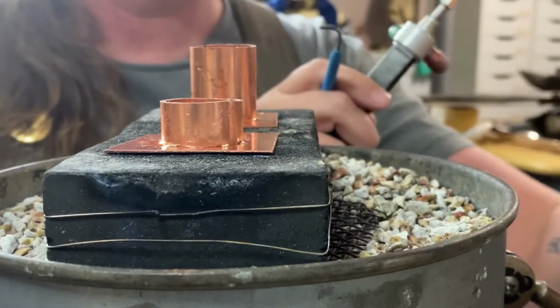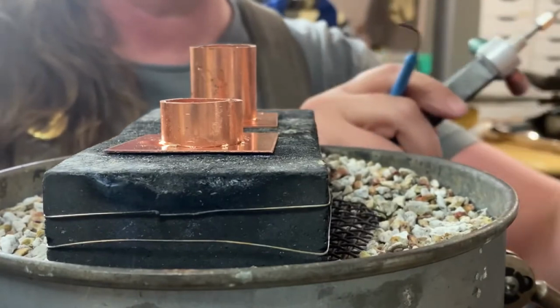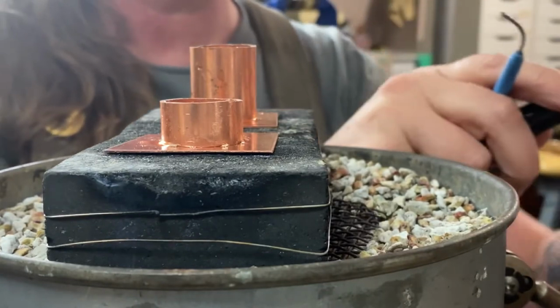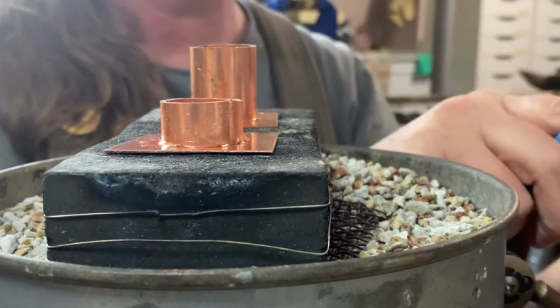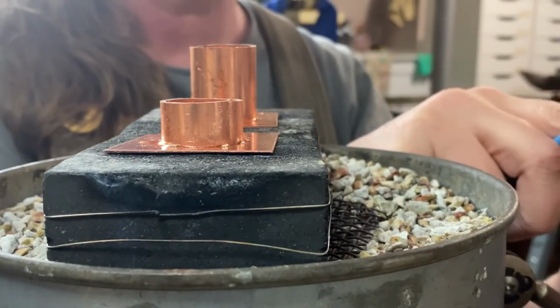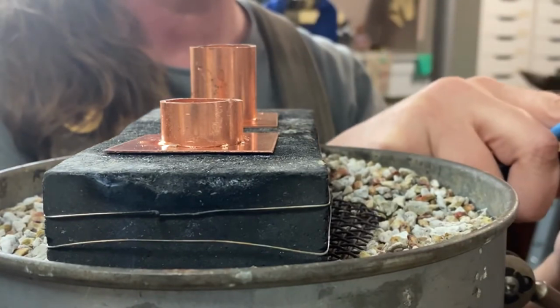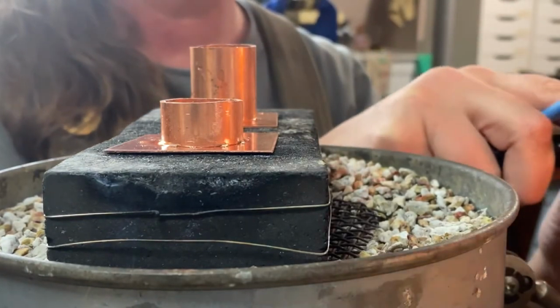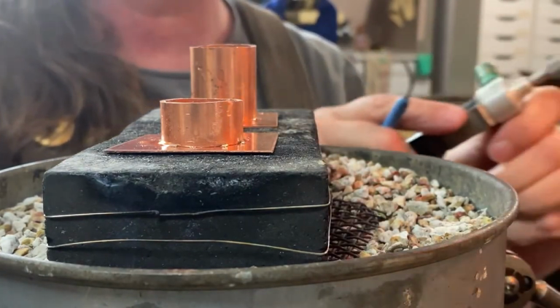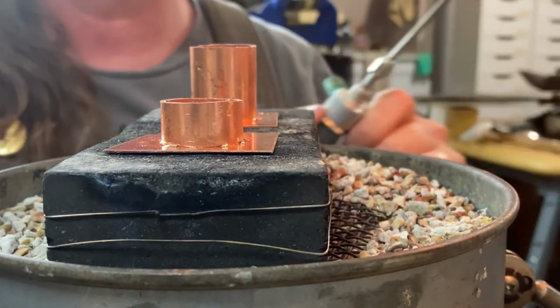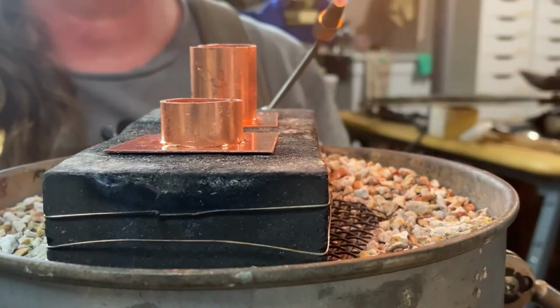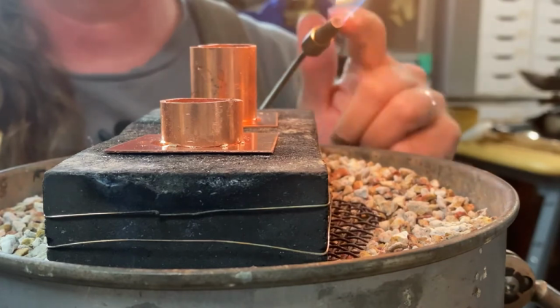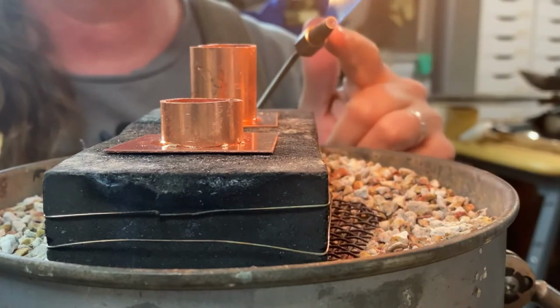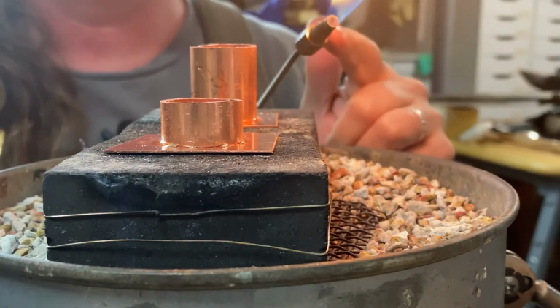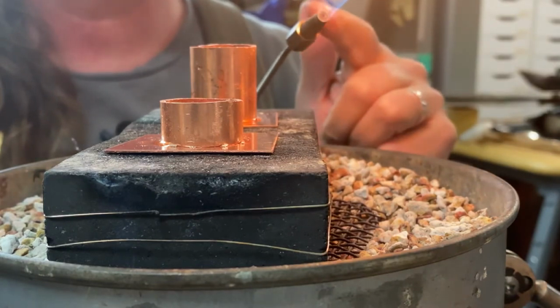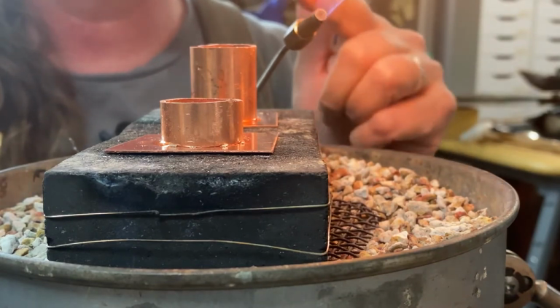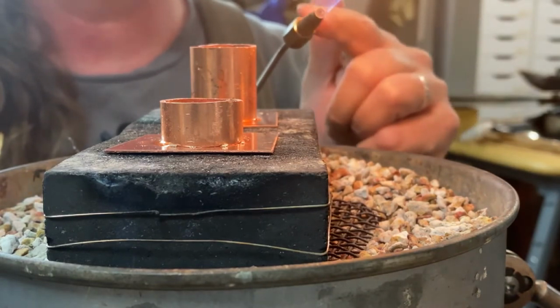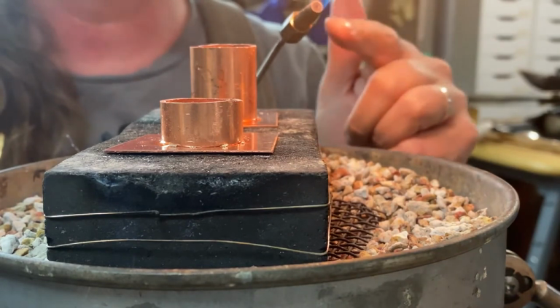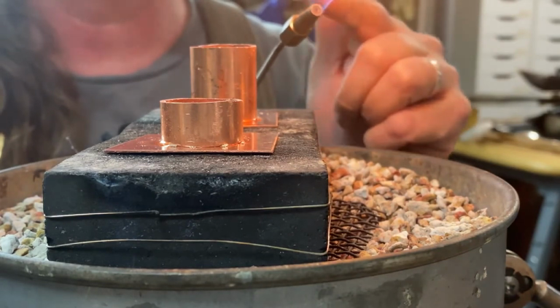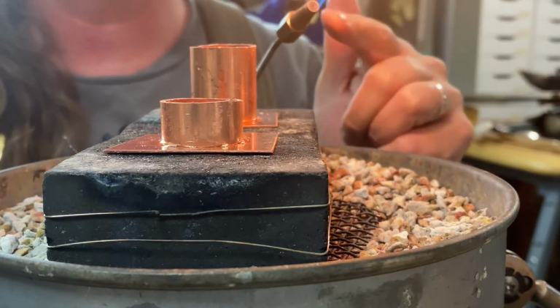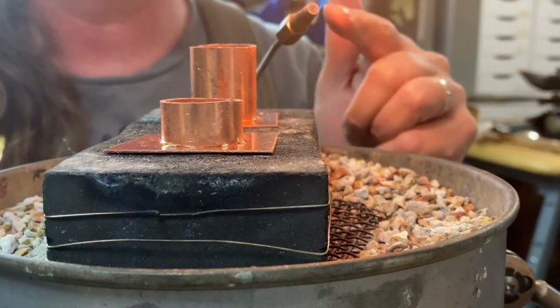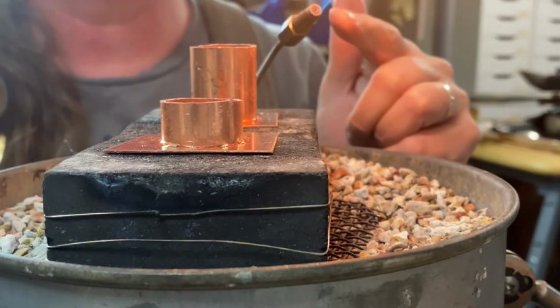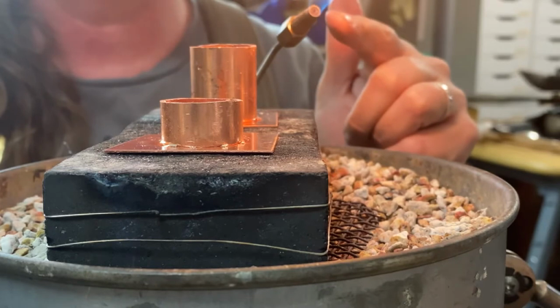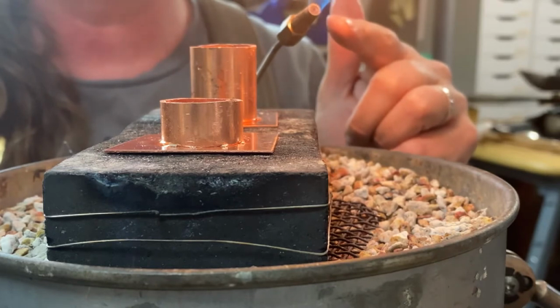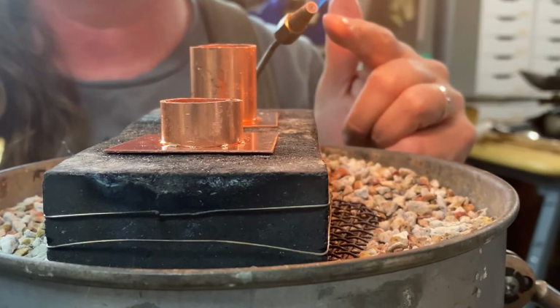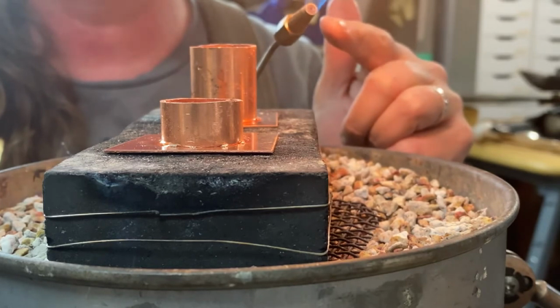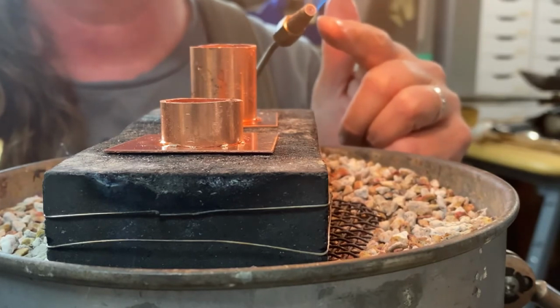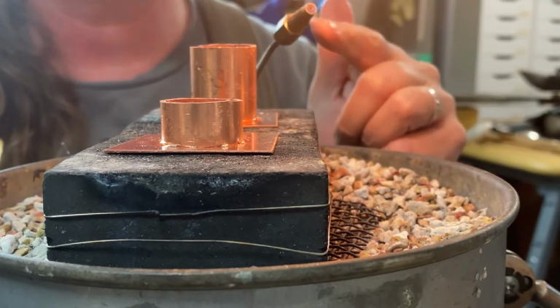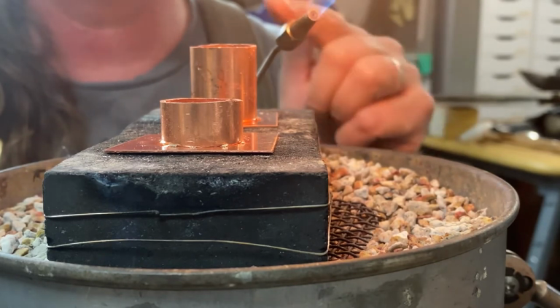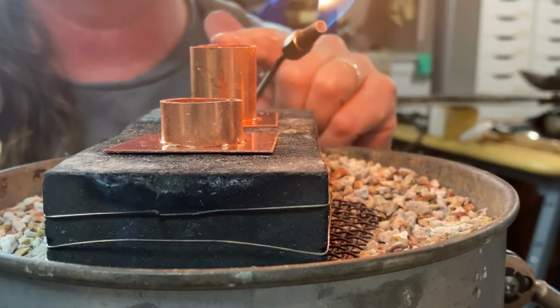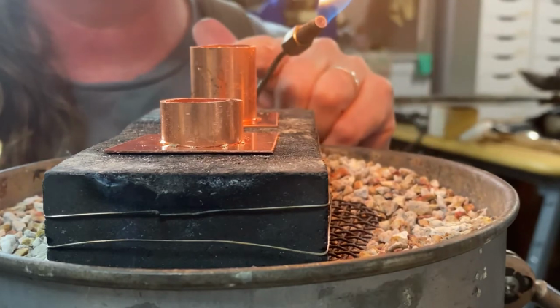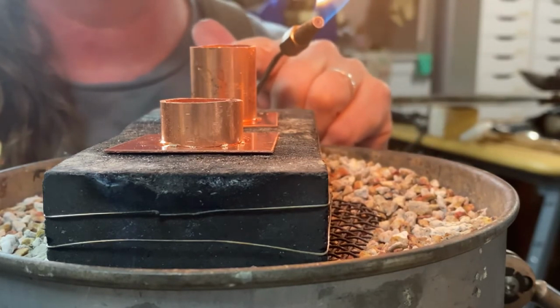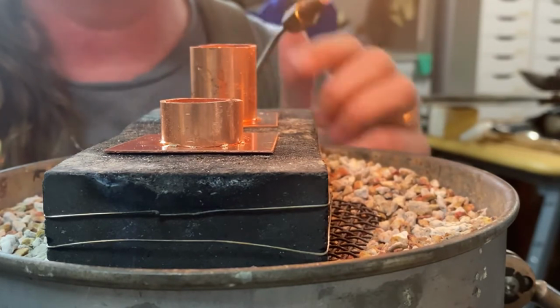I use a Smith Little Torch, and I've got a tip called a page tip. What this does is distribute the heat a little more evenly than the regular tip that comes with the Smith Little Torch, so I use this when I'm working on bigger items like these.